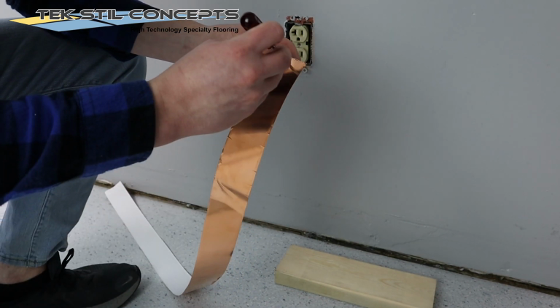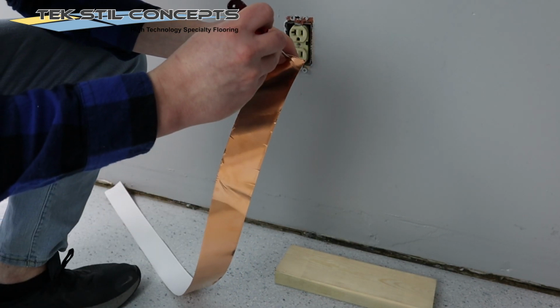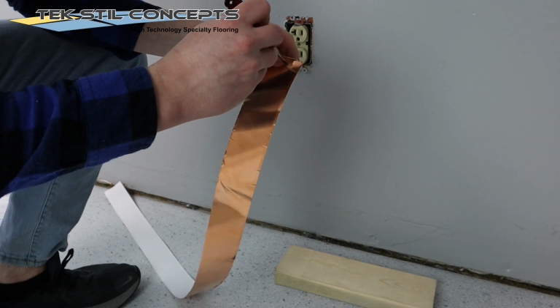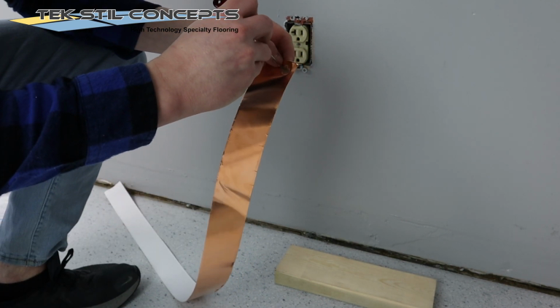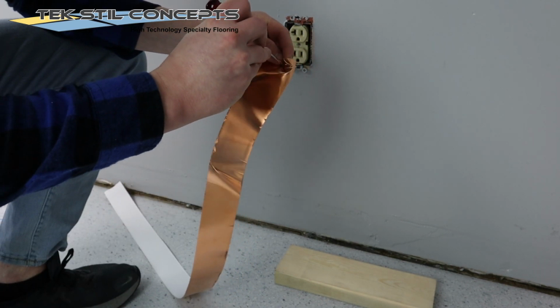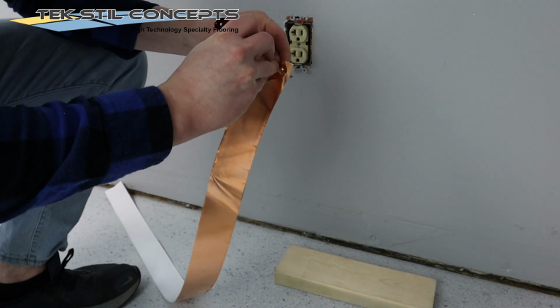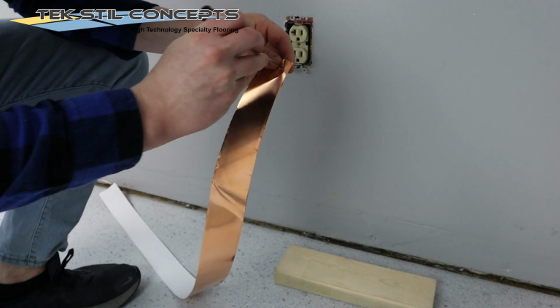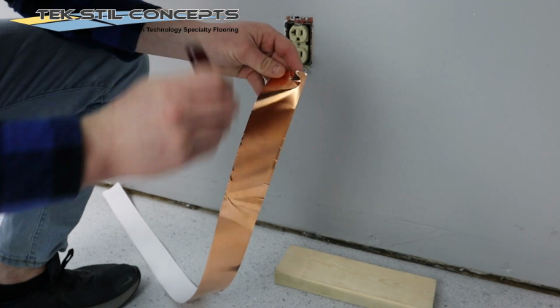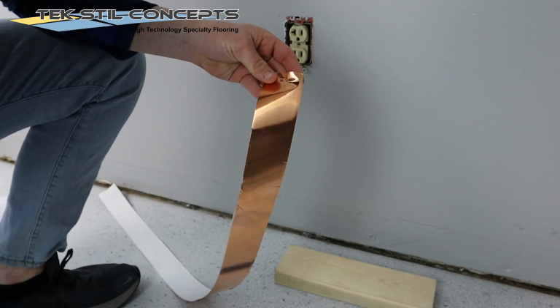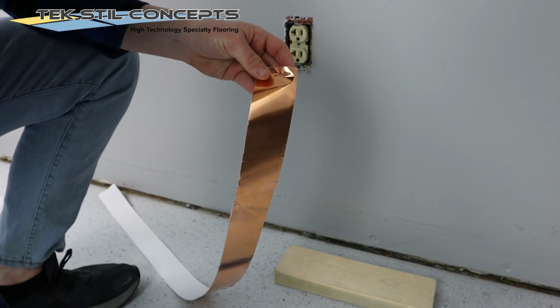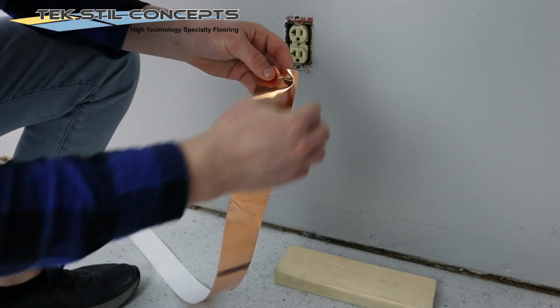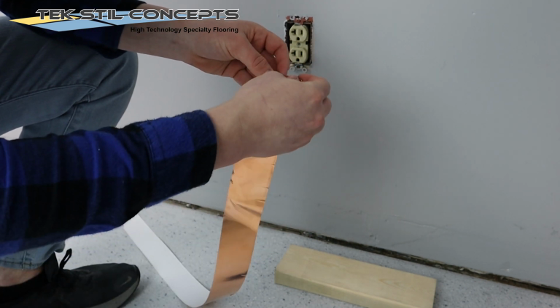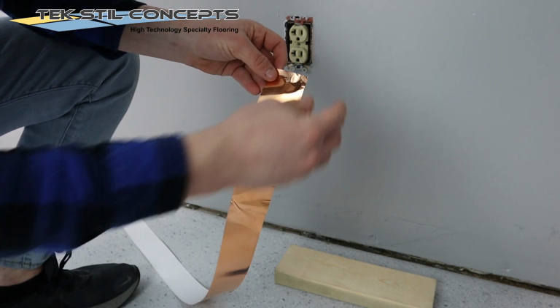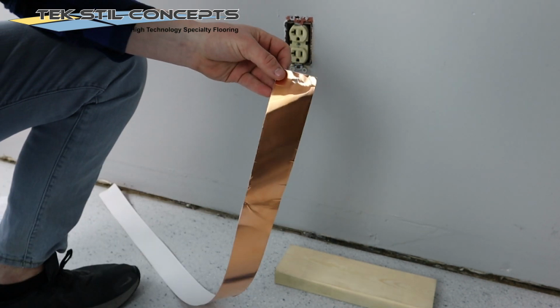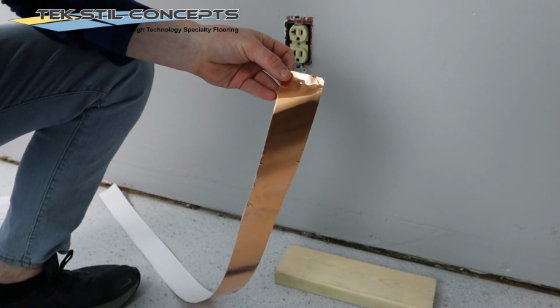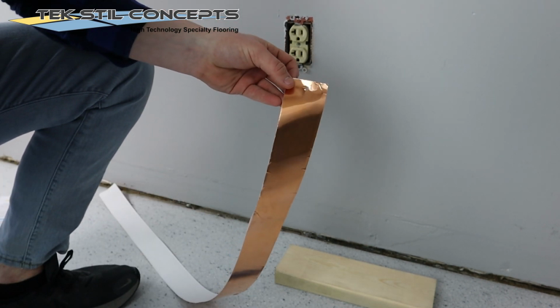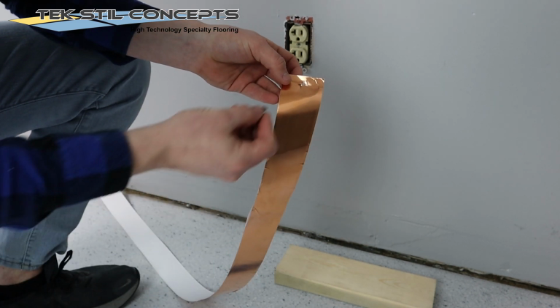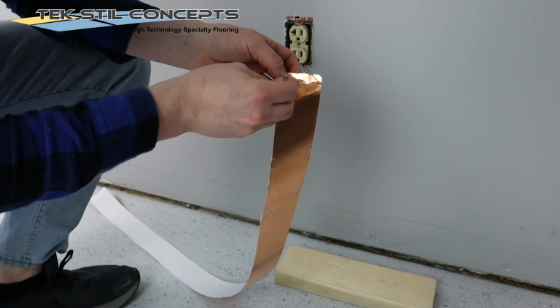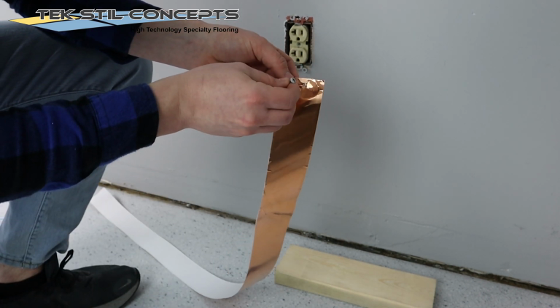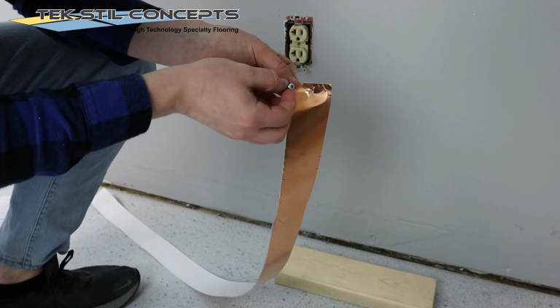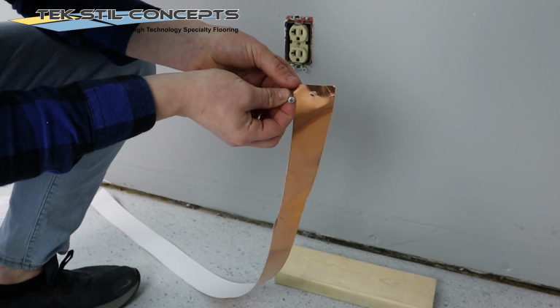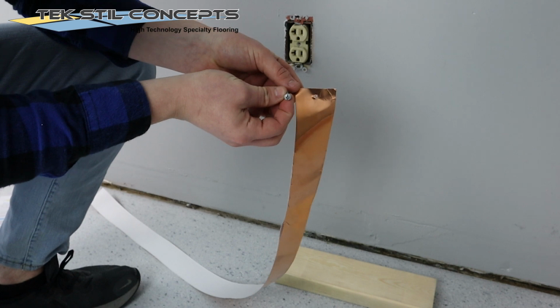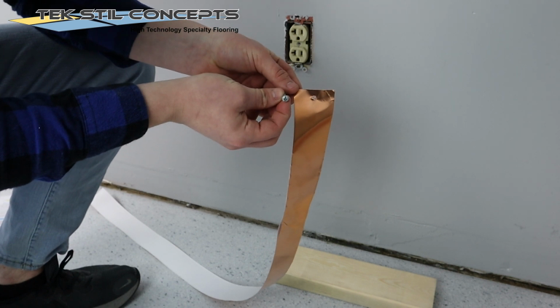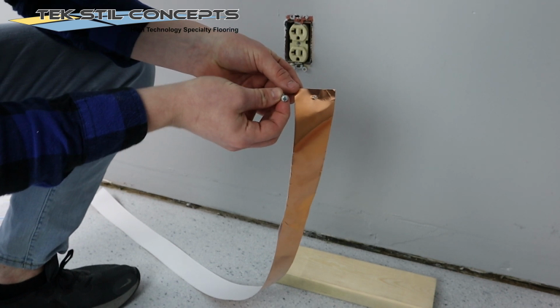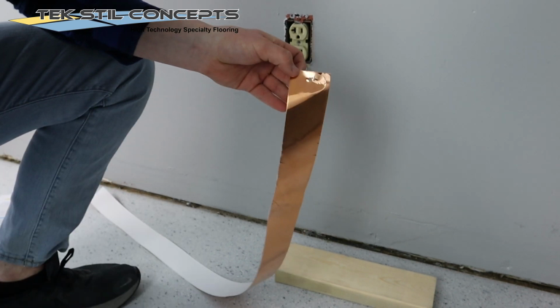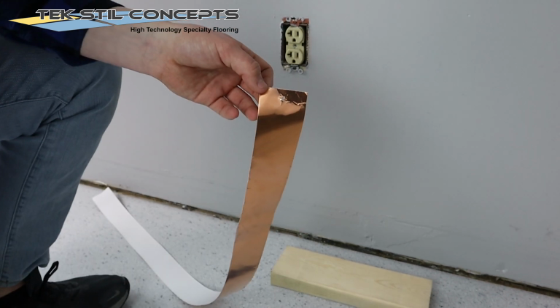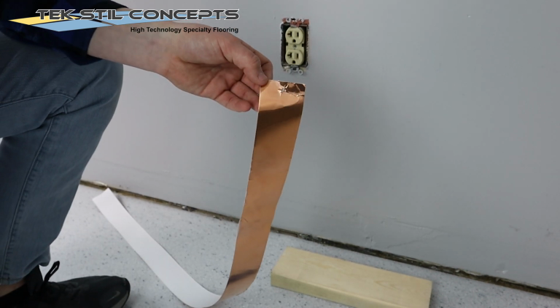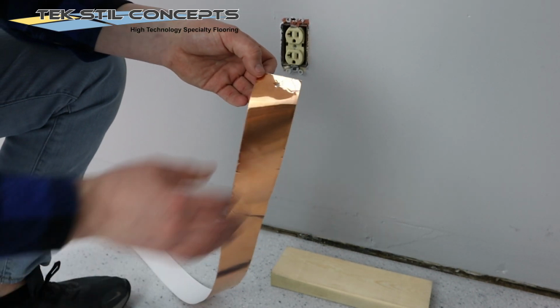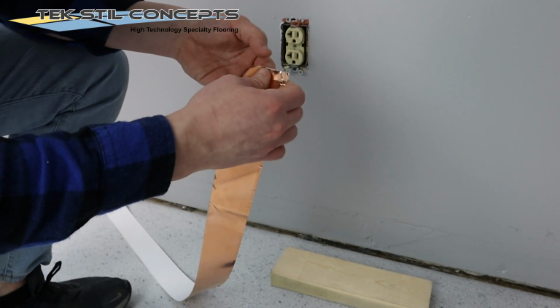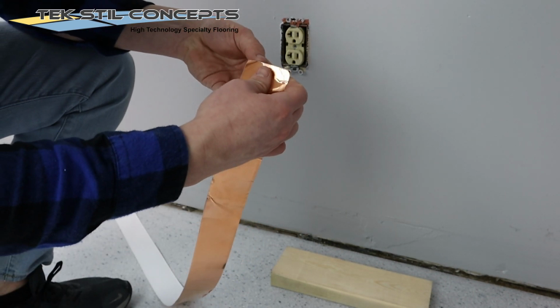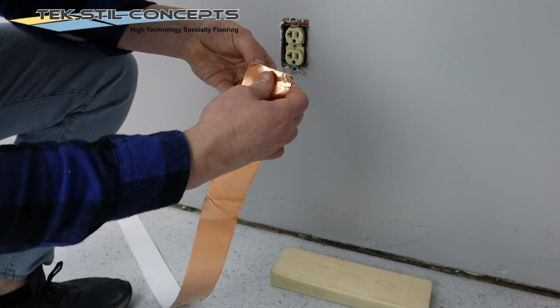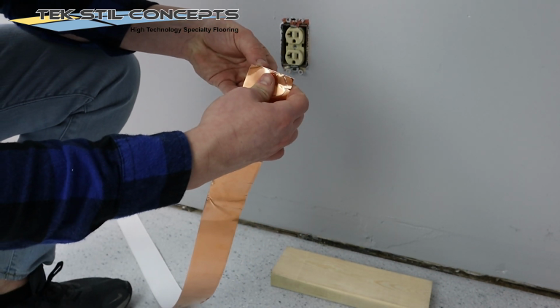Create a small hole in the copper tape for the grounding screw. Peel back a small length of the paper release liner.